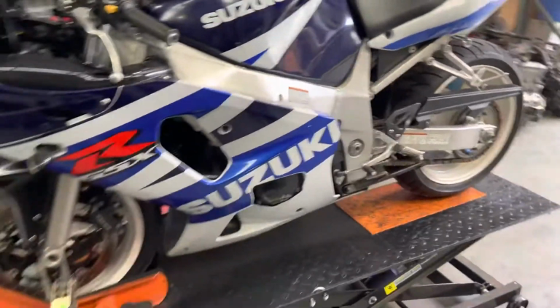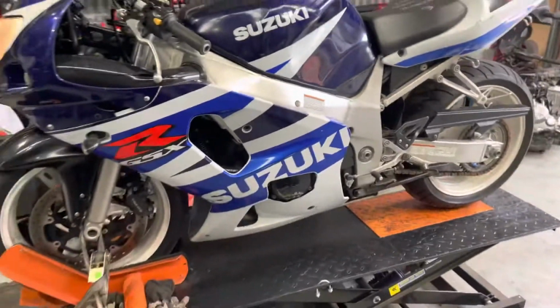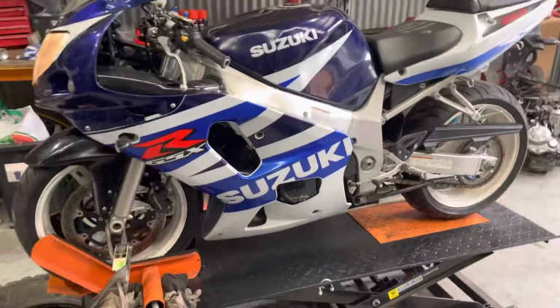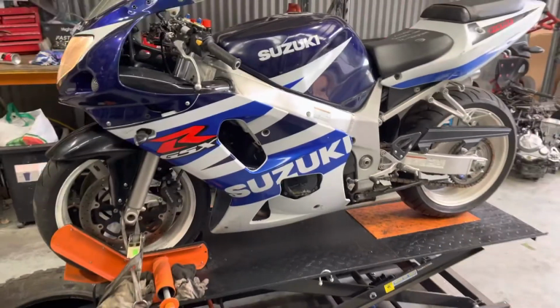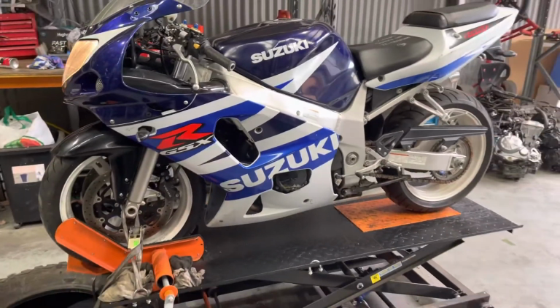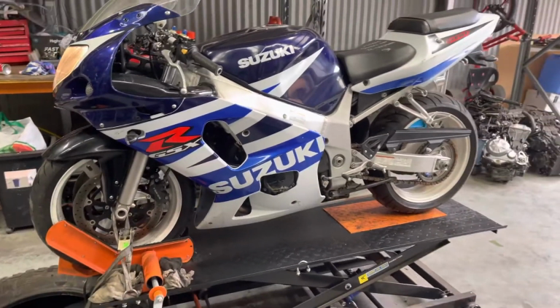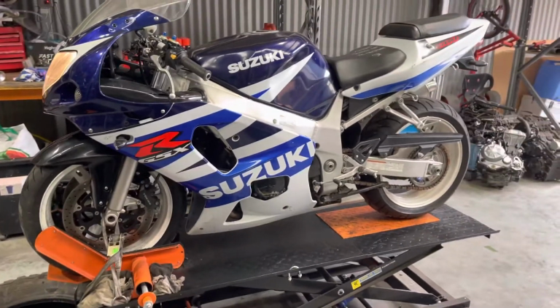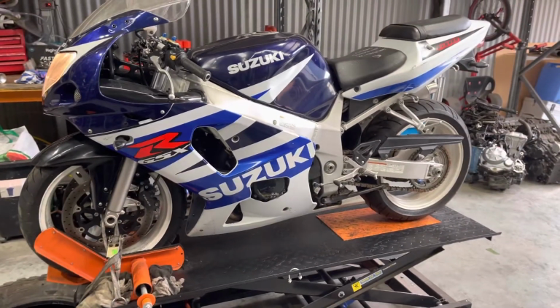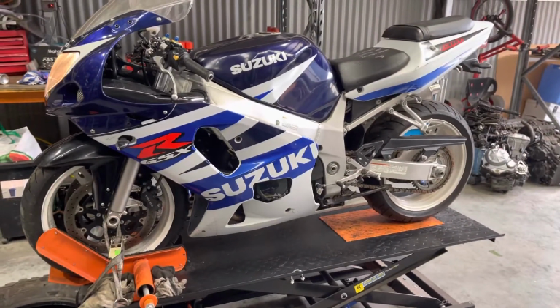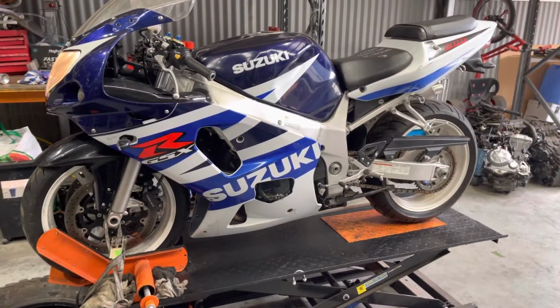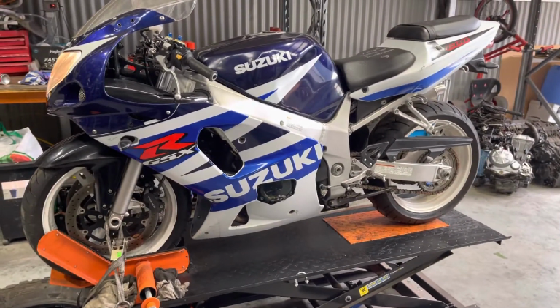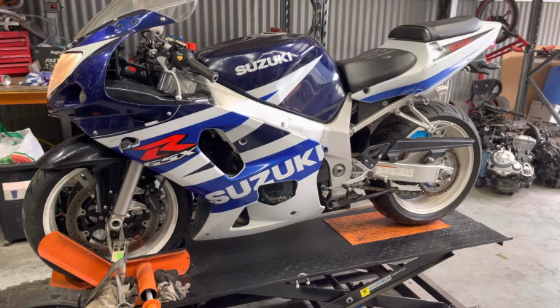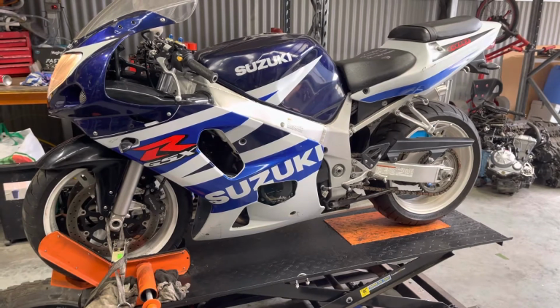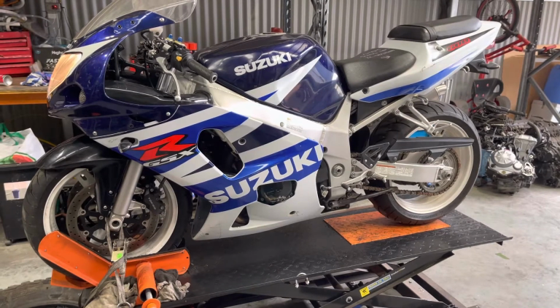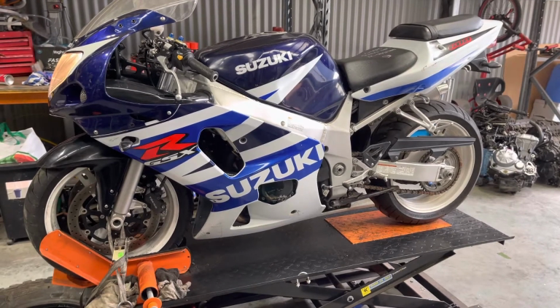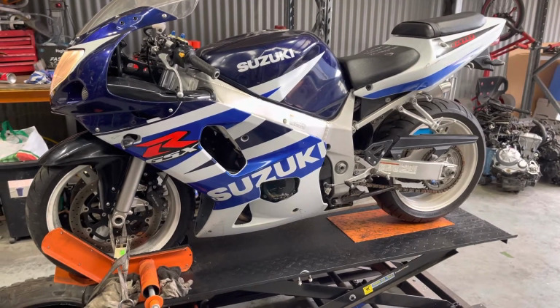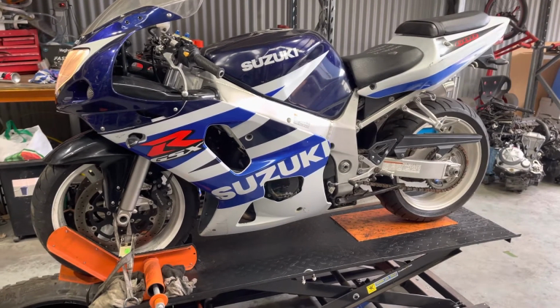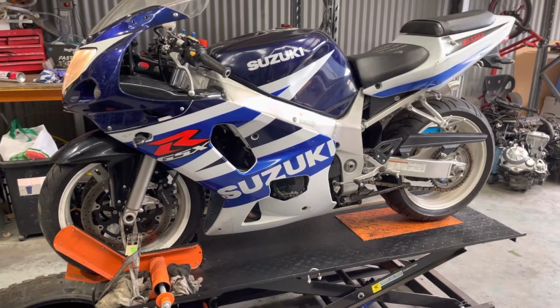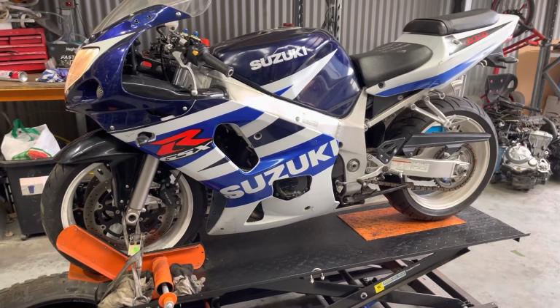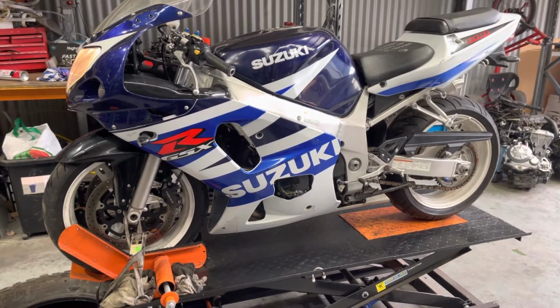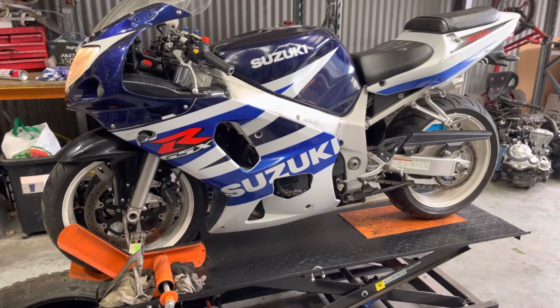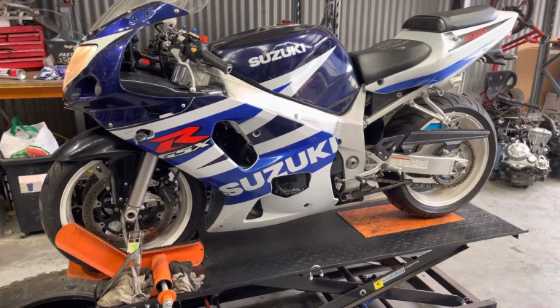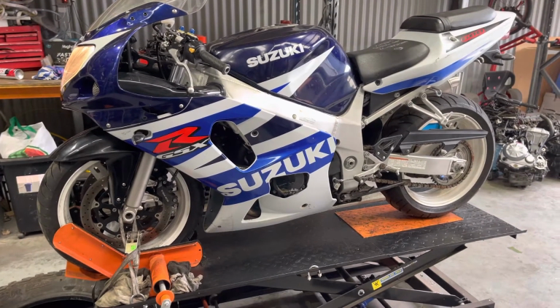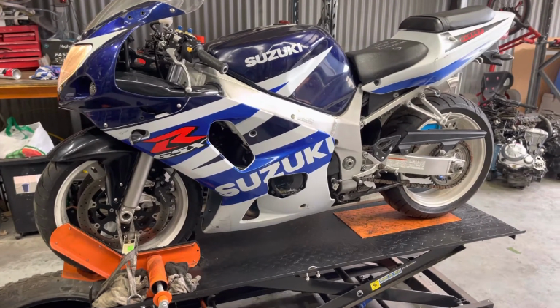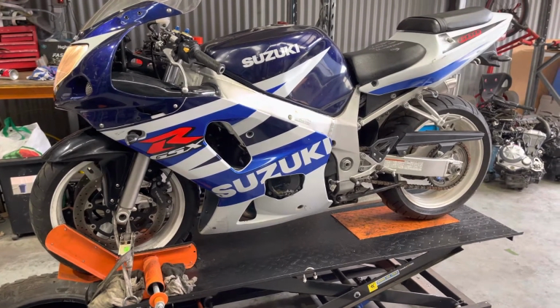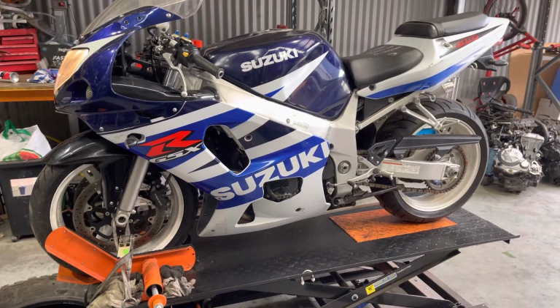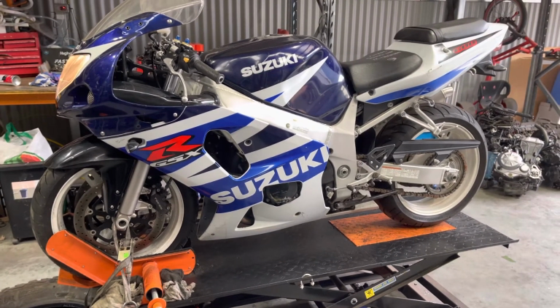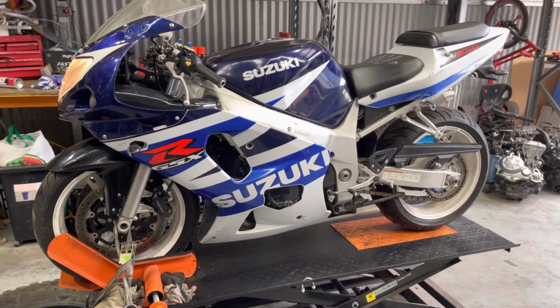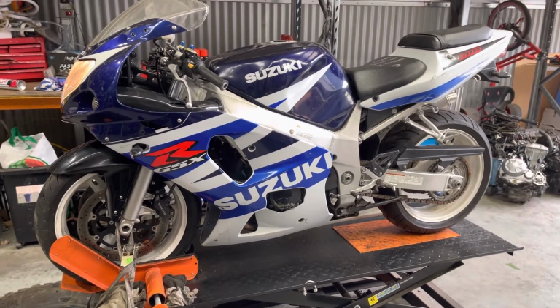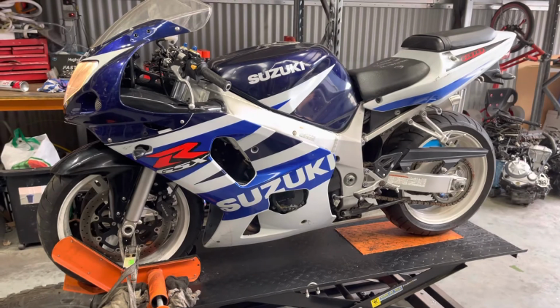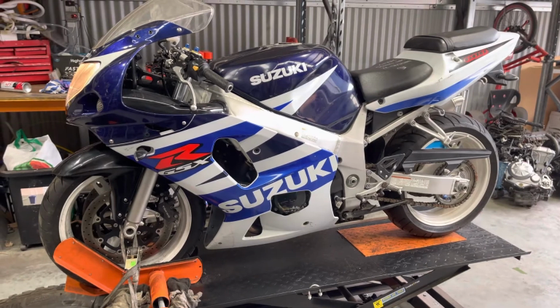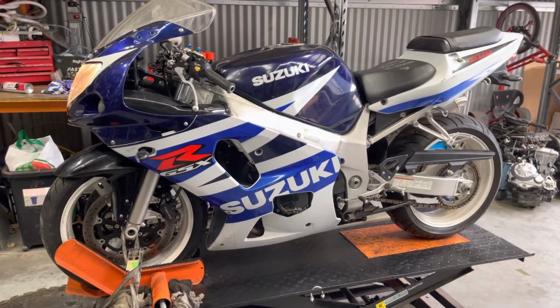We'll be dismantling this bike as we speak and all parts will be available on our website in the coming weeks, bikesparesaustralia.com. Thanks.